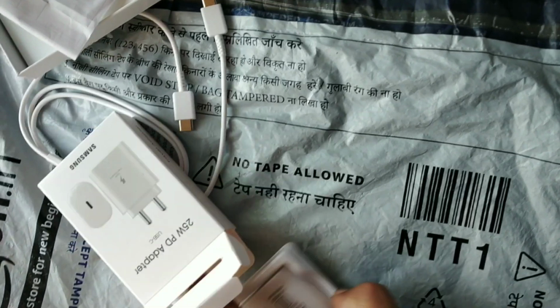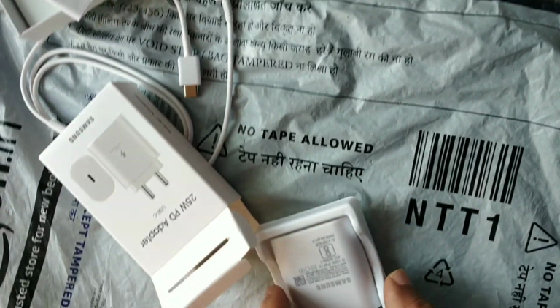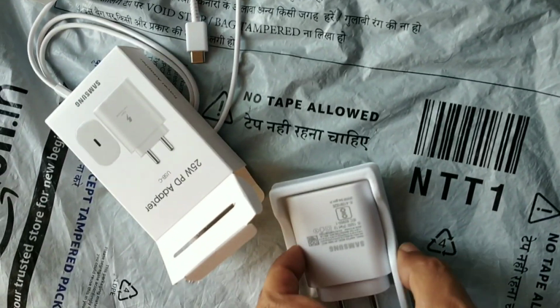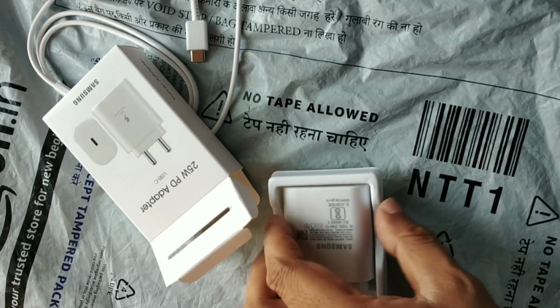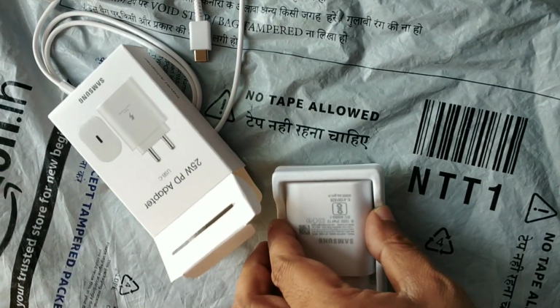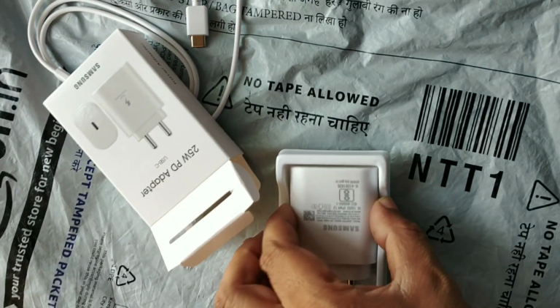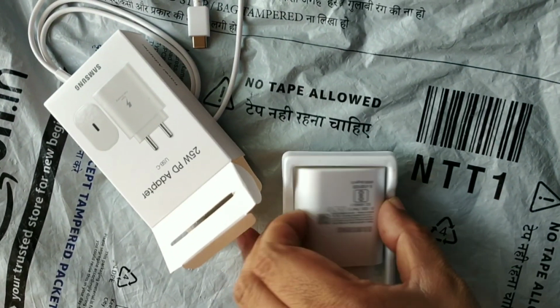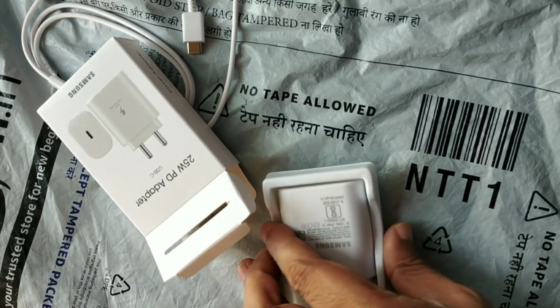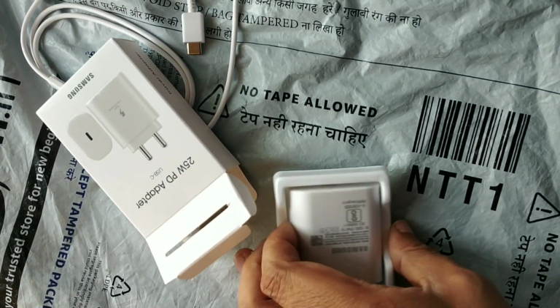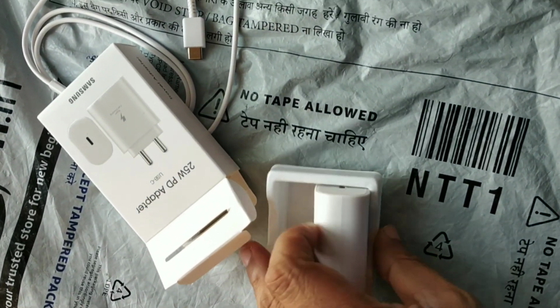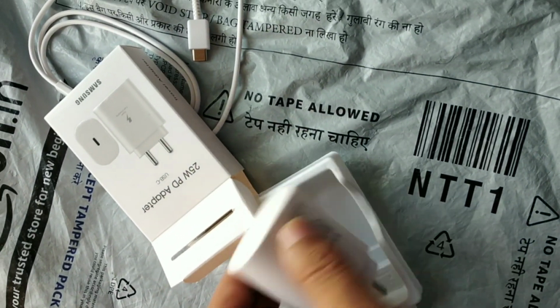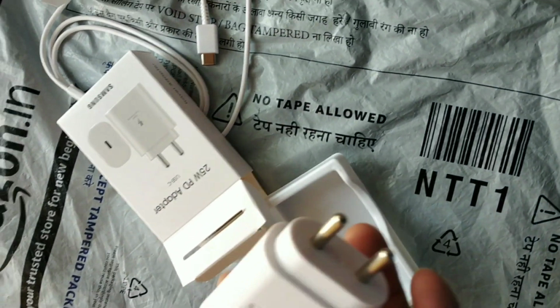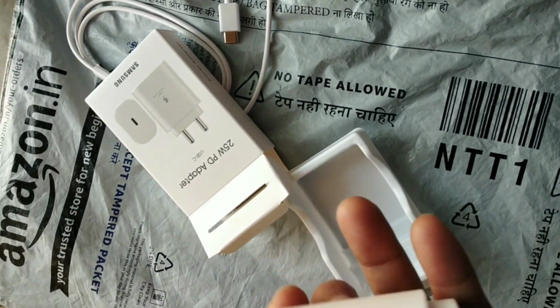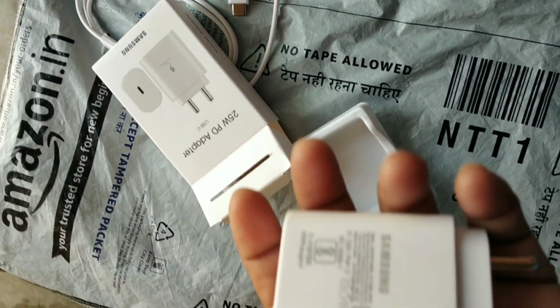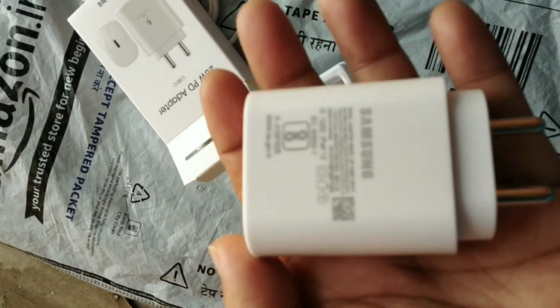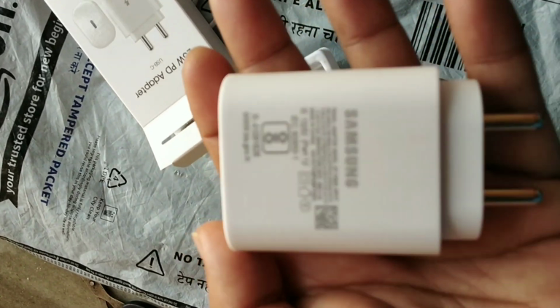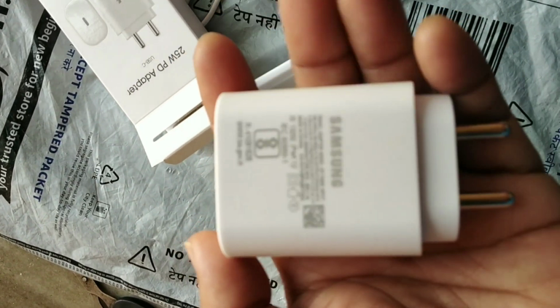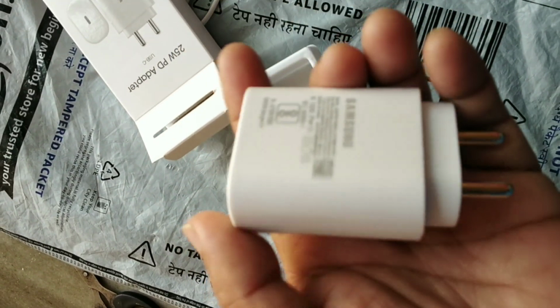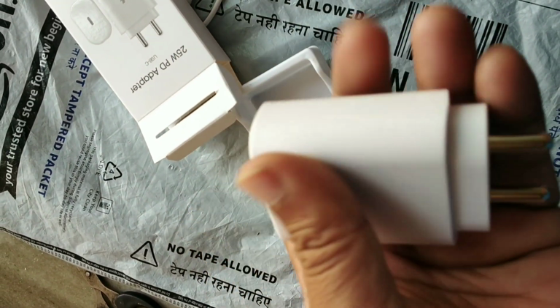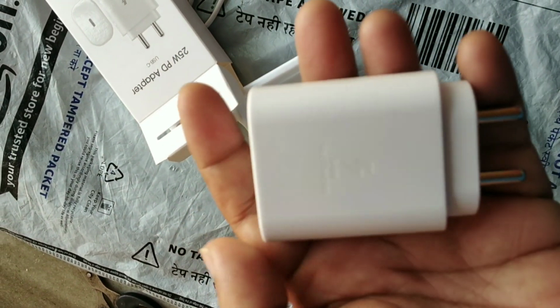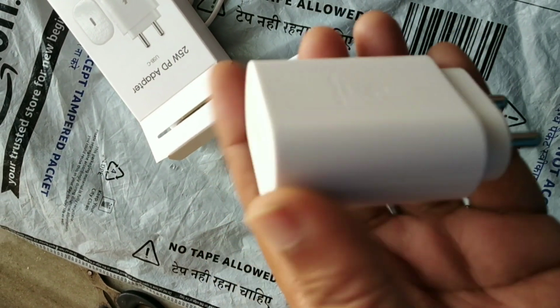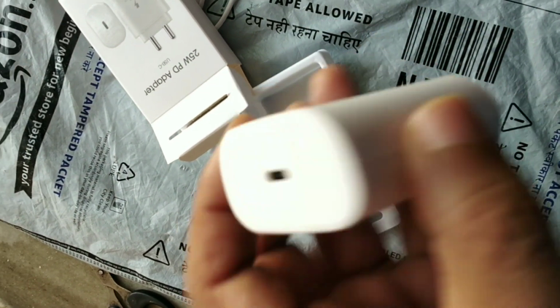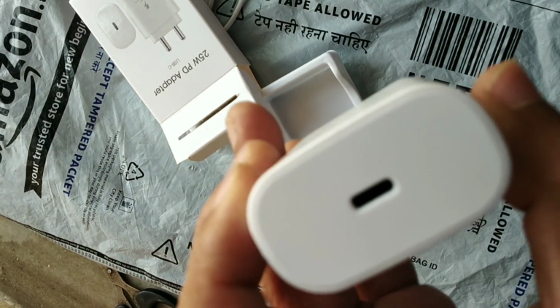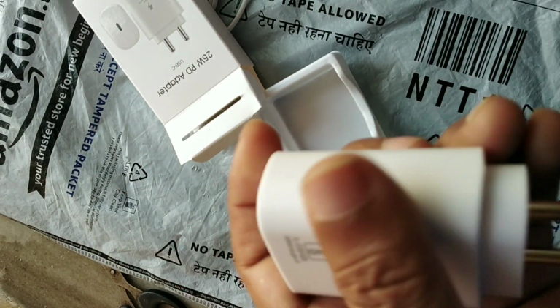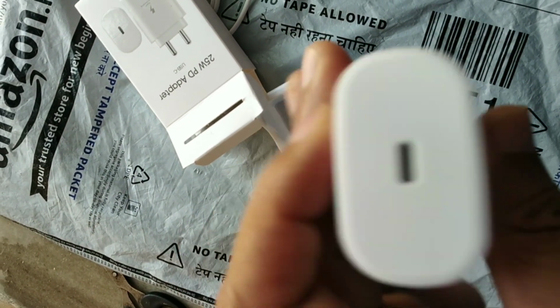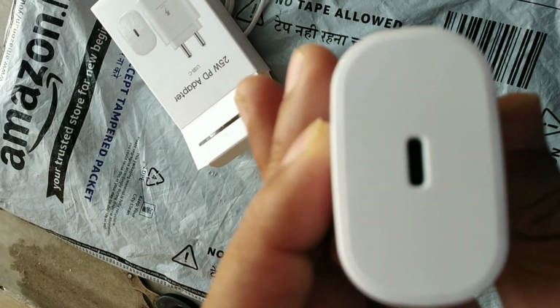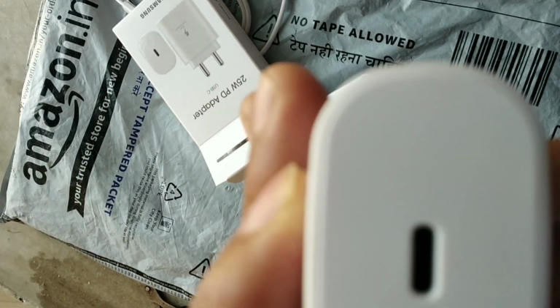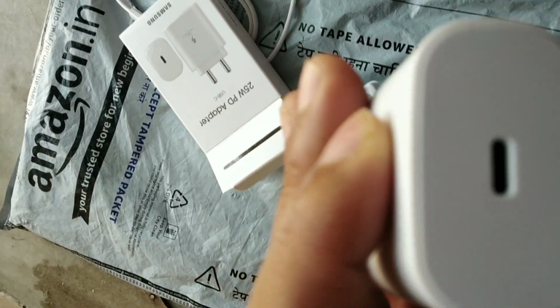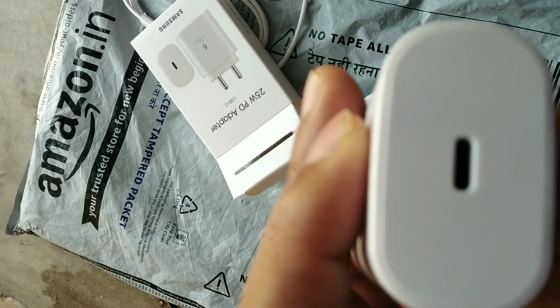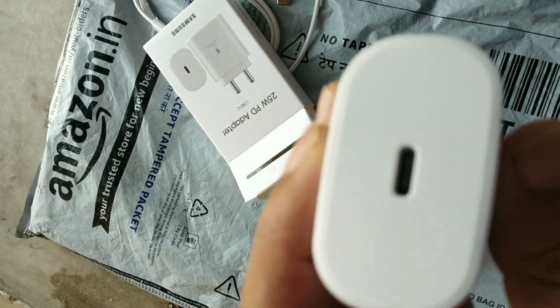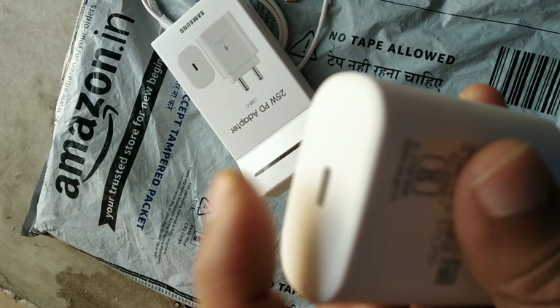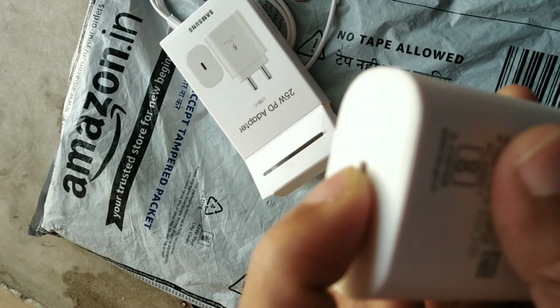This is the adapter. I have not been given a charger adapter, just this one adapter — this is what I have.